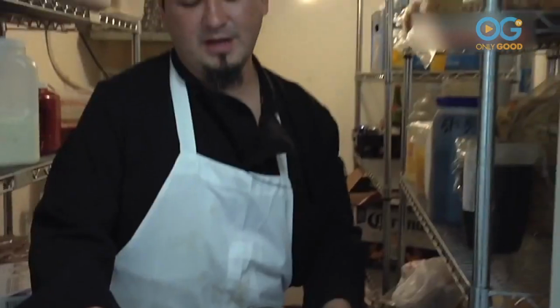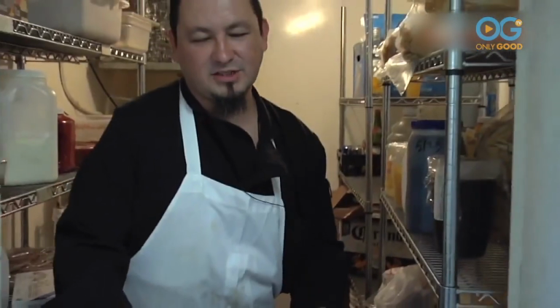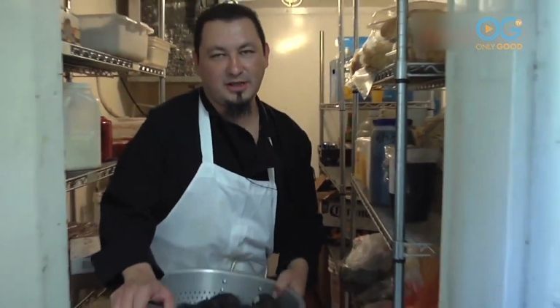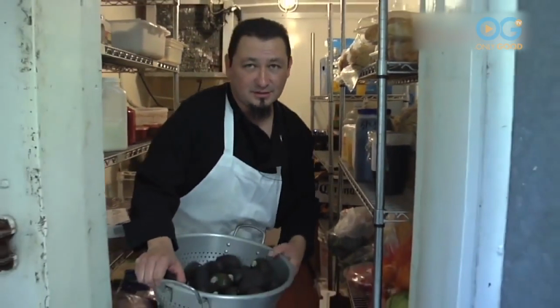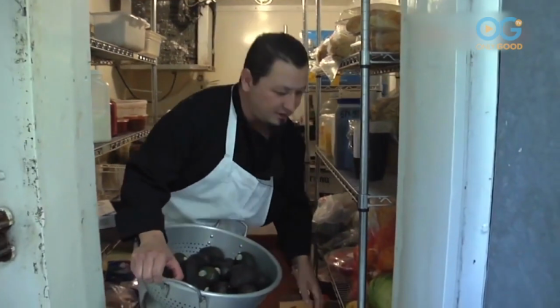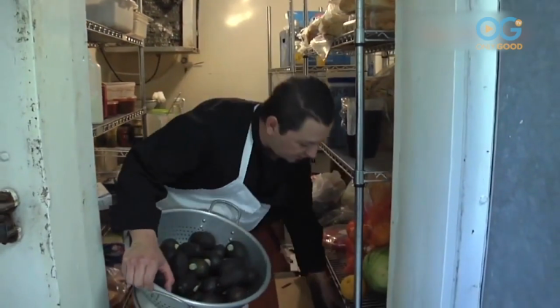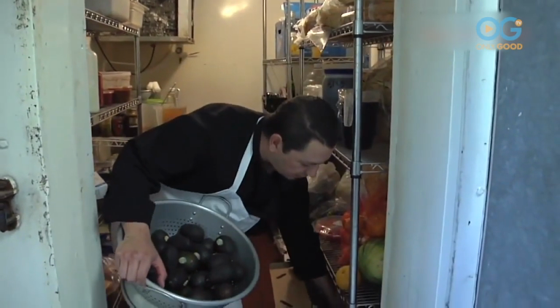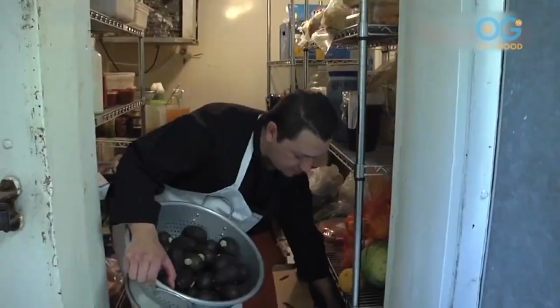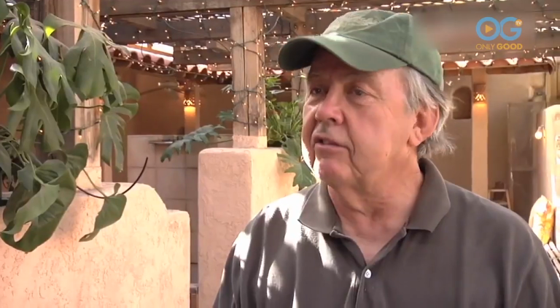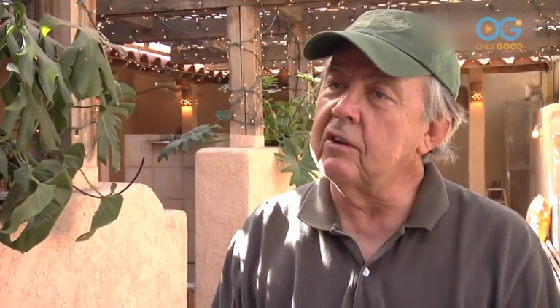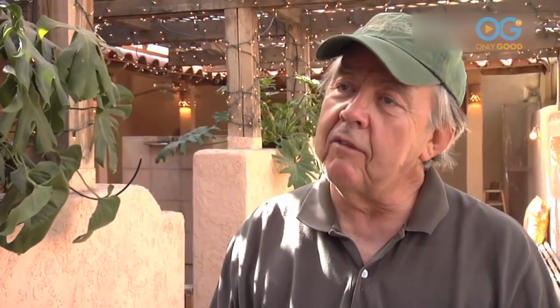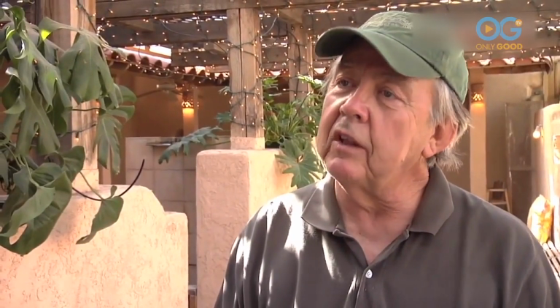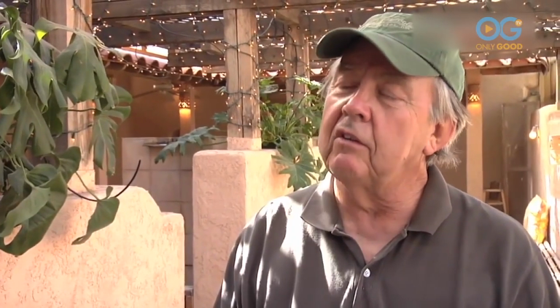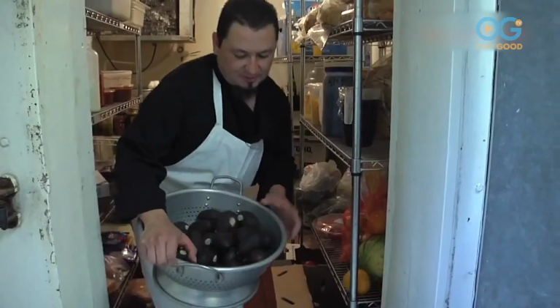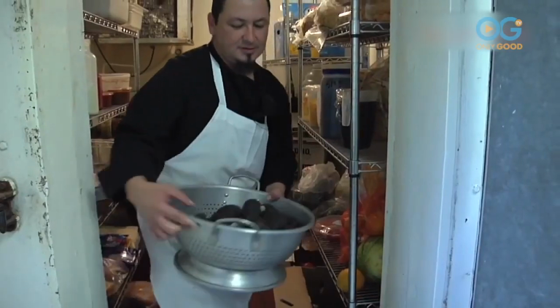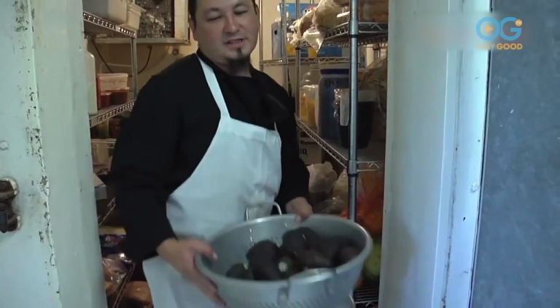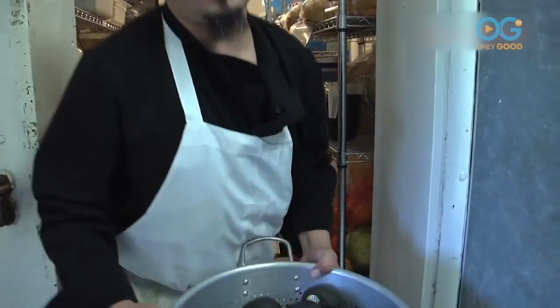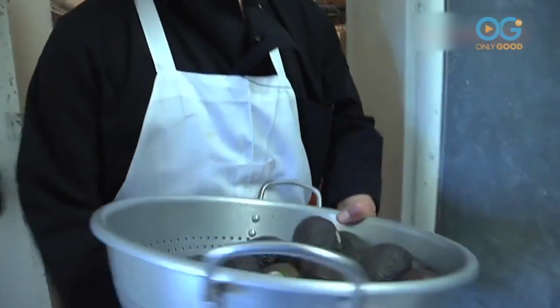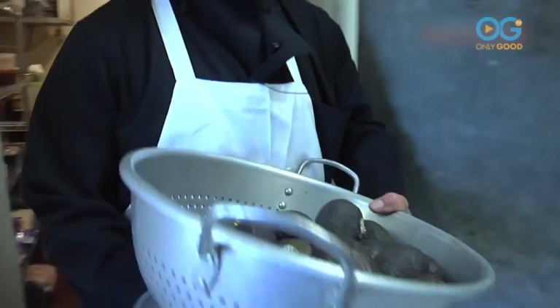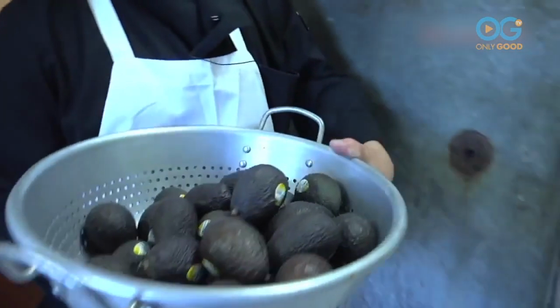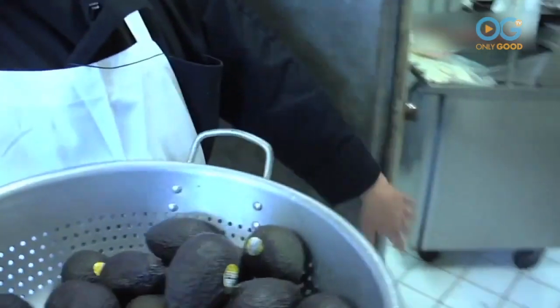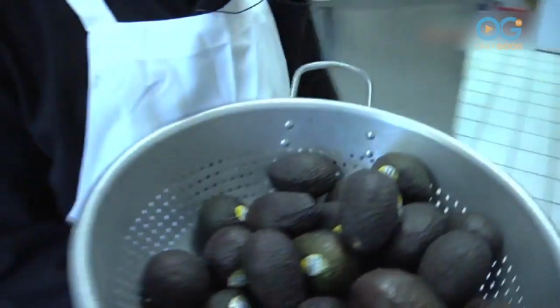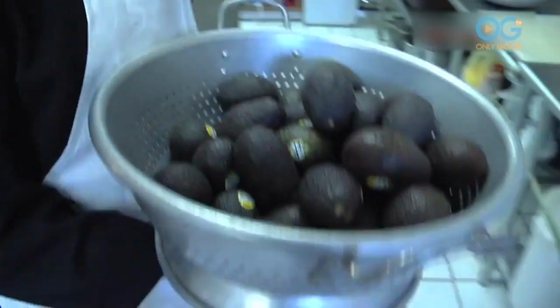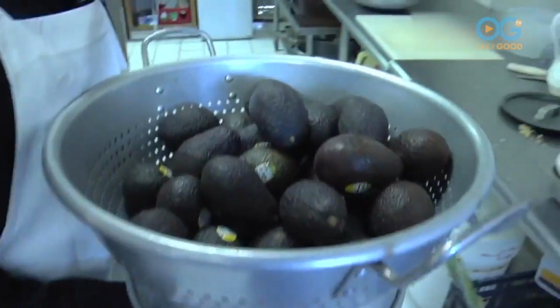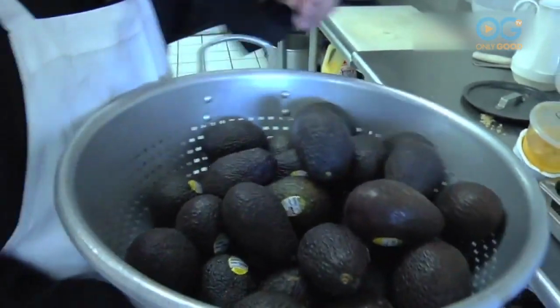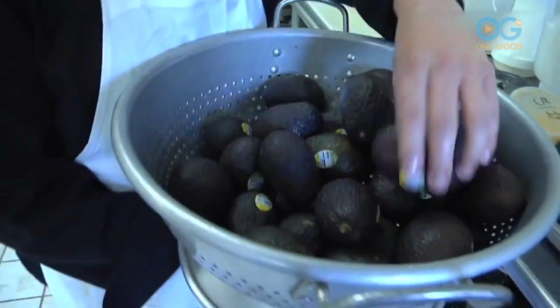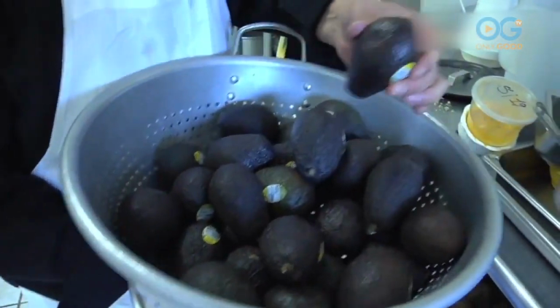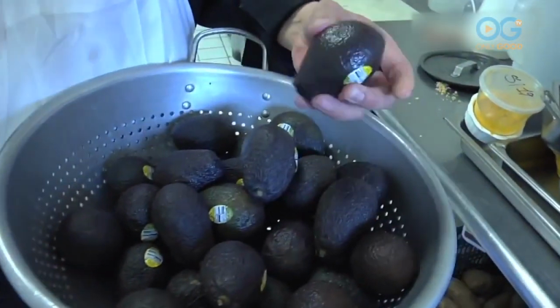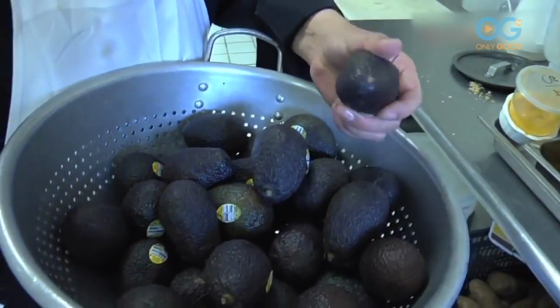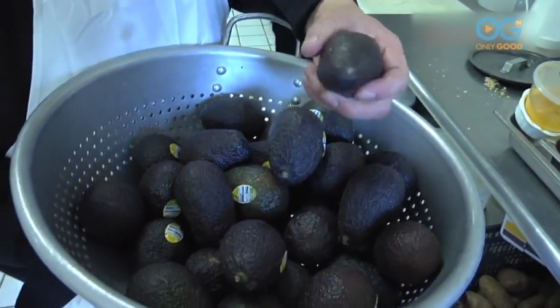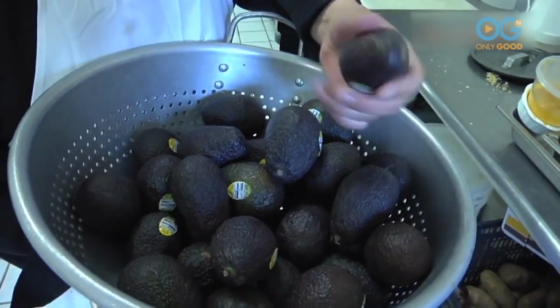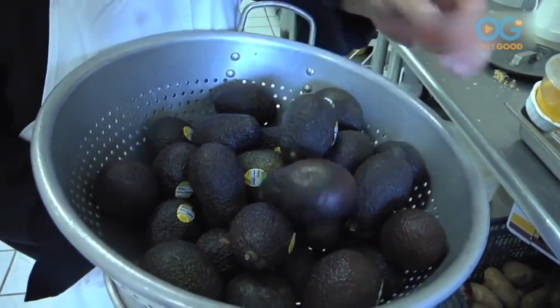The main batch is 30 avocados. The secret is having really good avocados, hopefully tree ripened. Get them ready to eat, which means they're ripe, they're not hard, they're nice and soft.